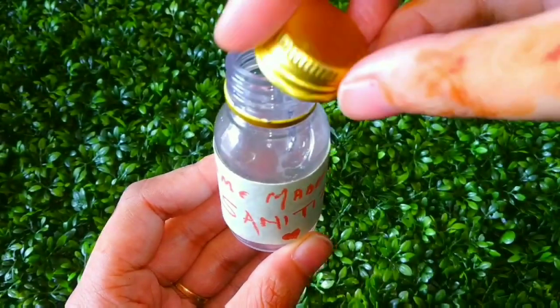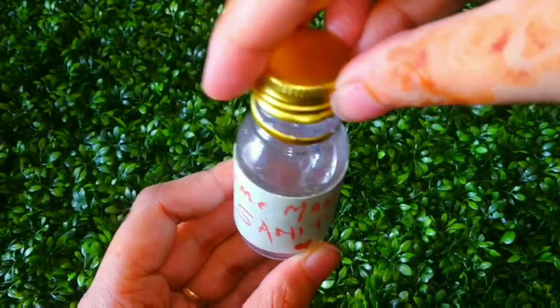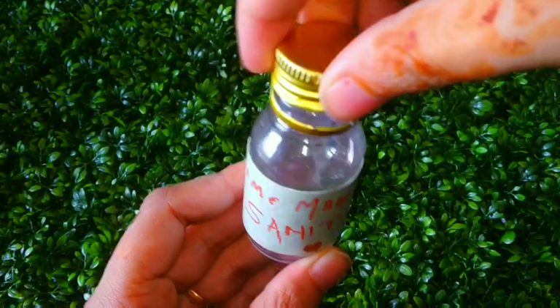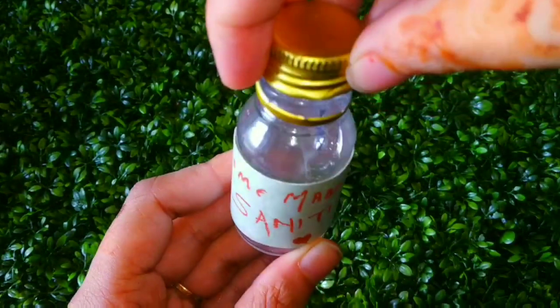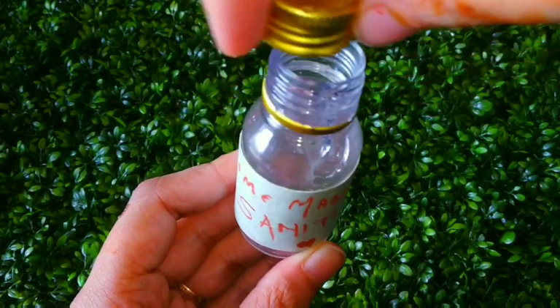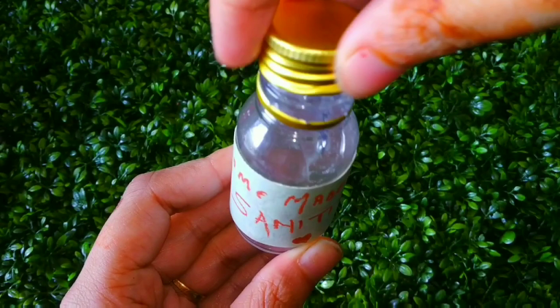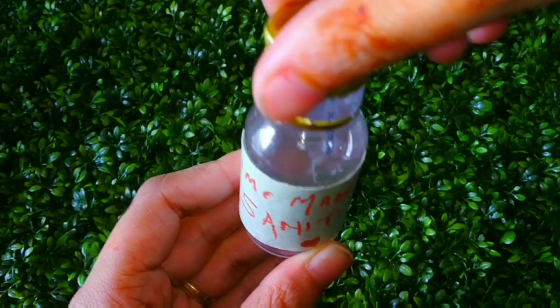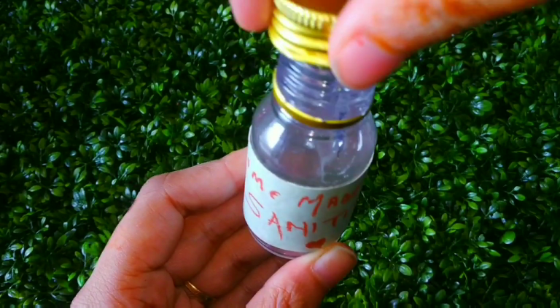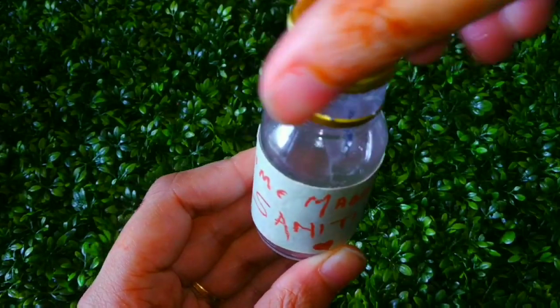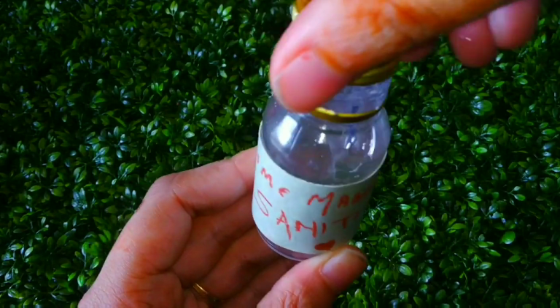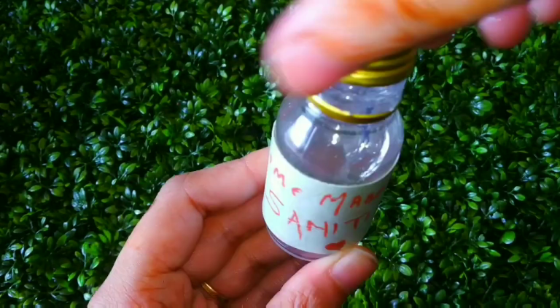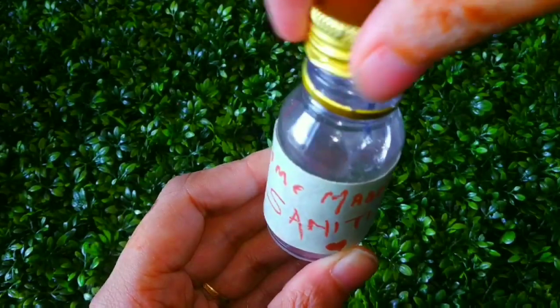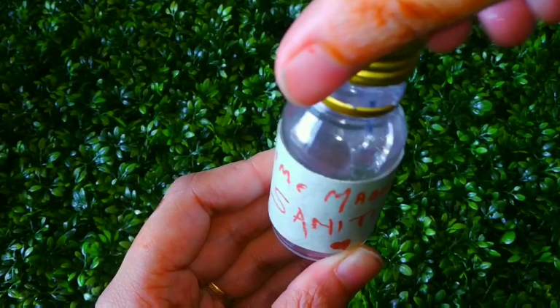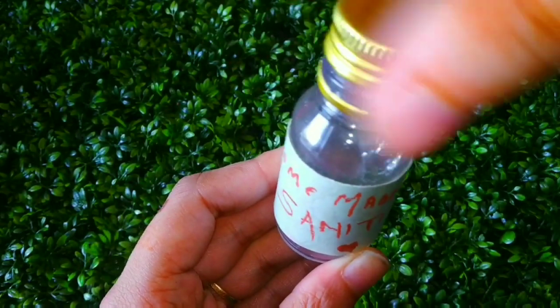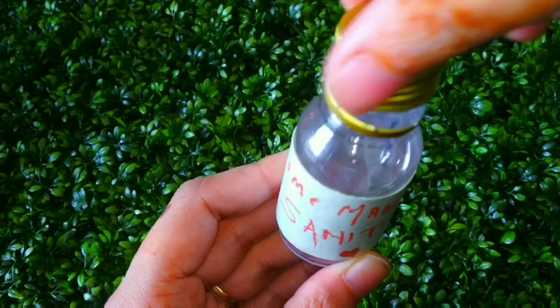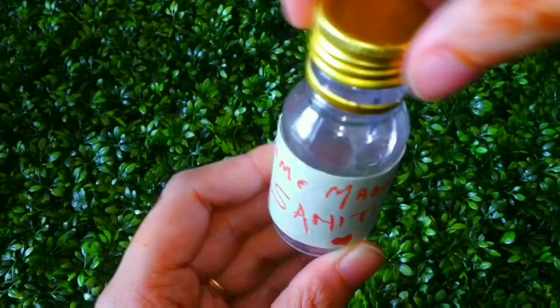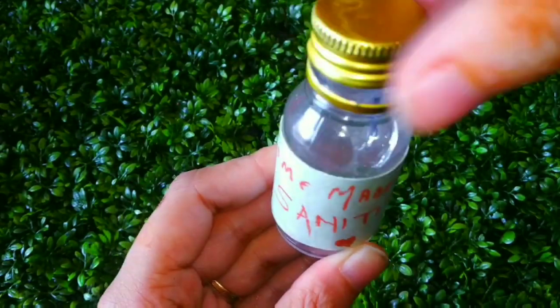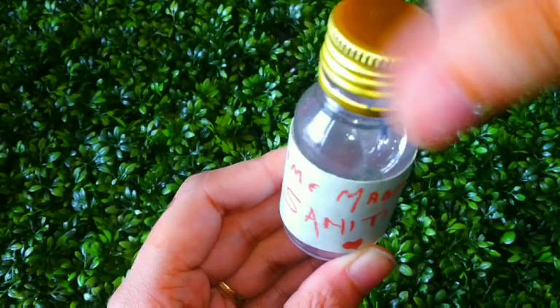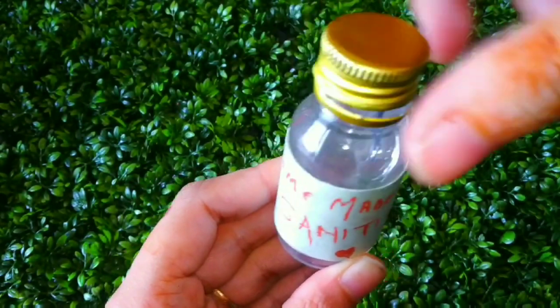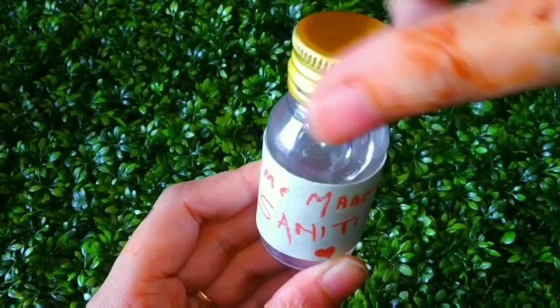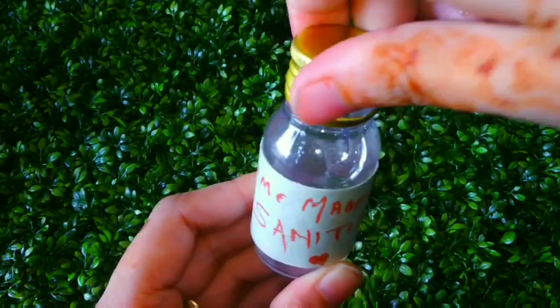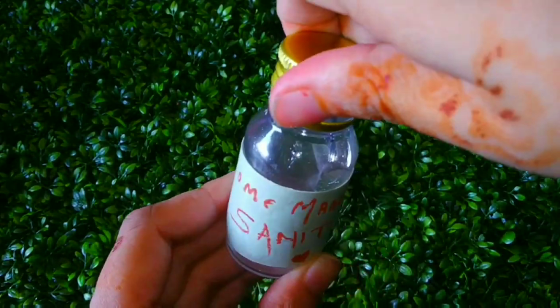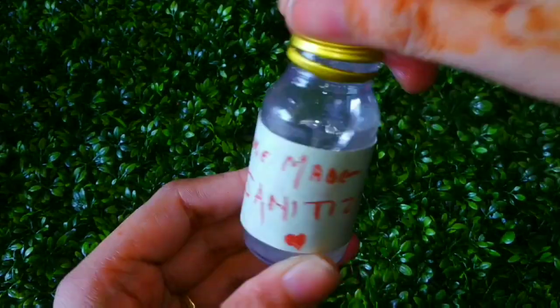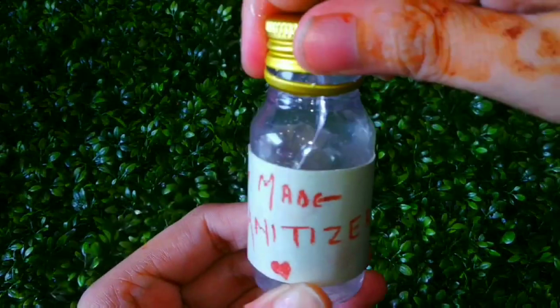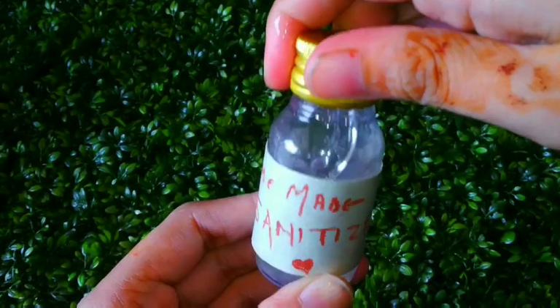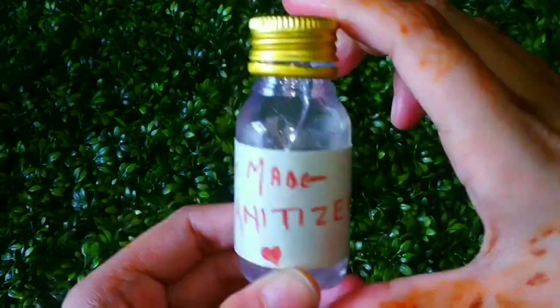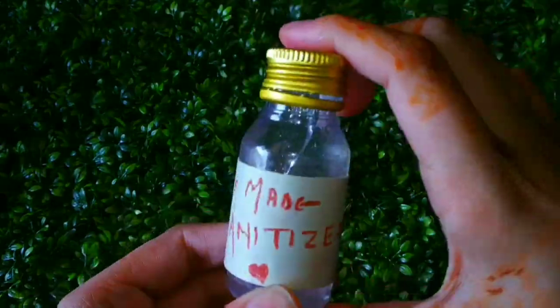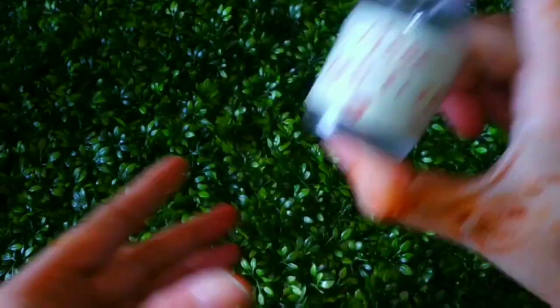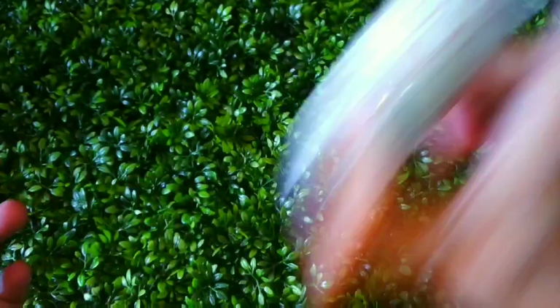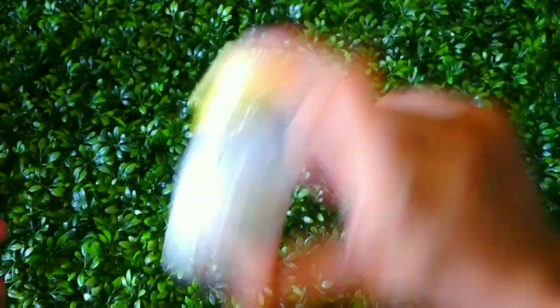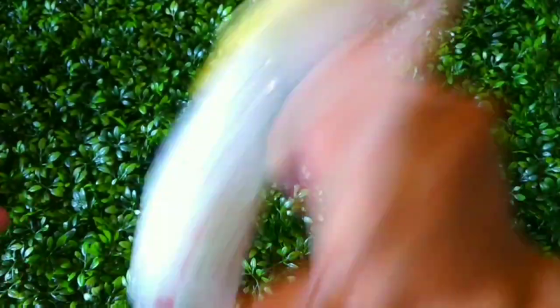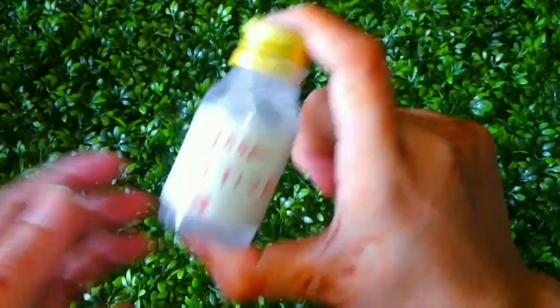Then you will need to shake it all together. If you want, you can also add any essential oil if you have a good essence. Here I have not added essential oil.